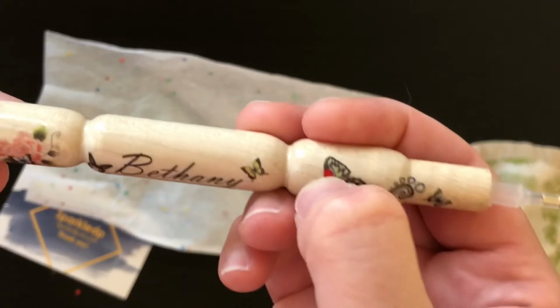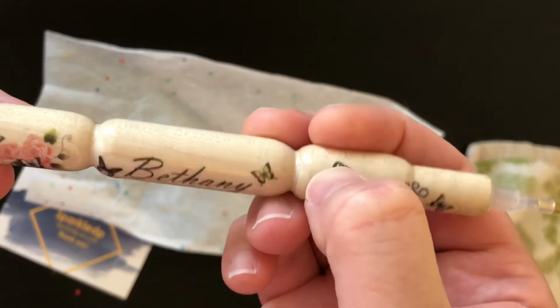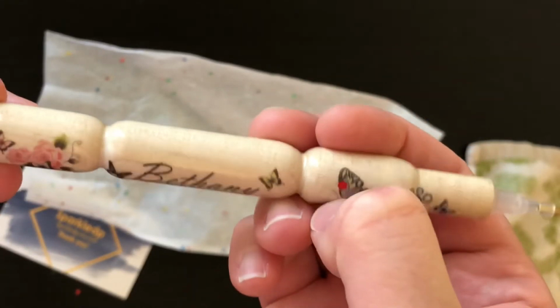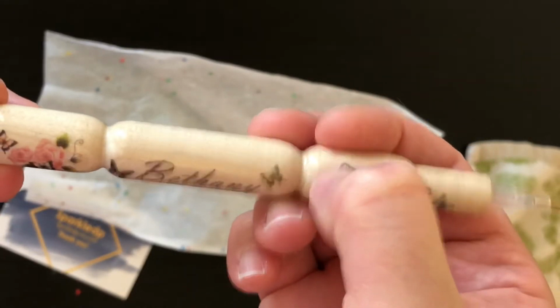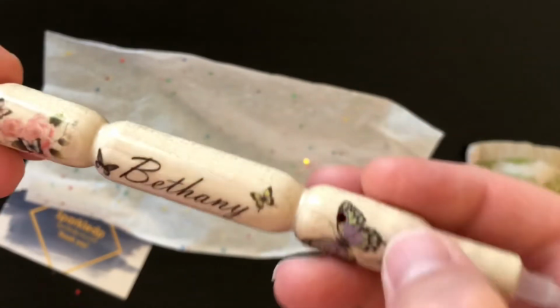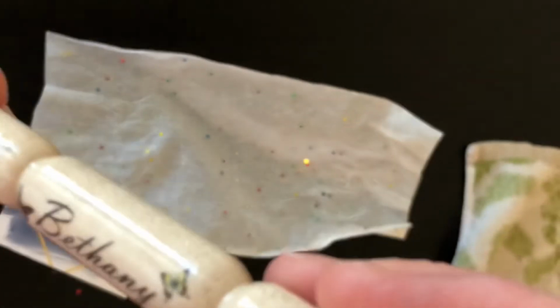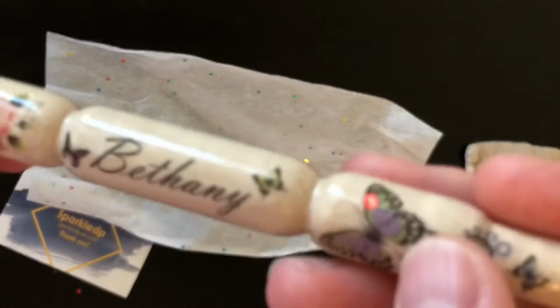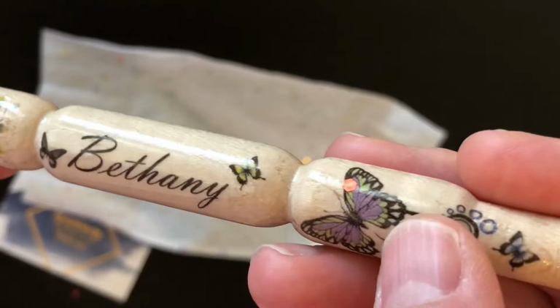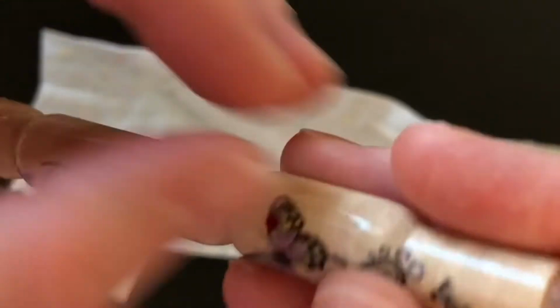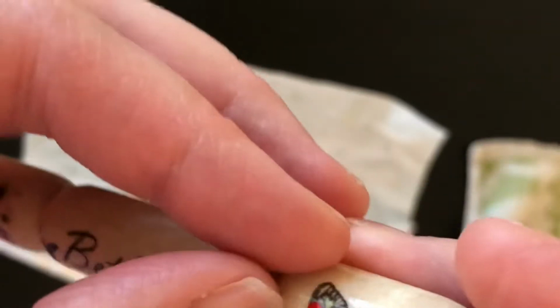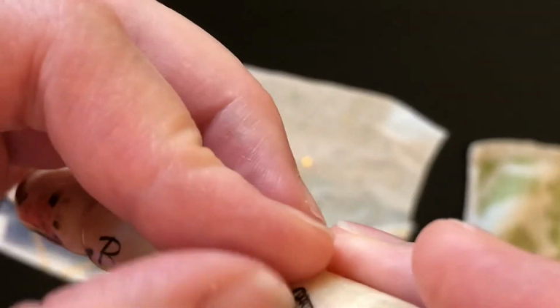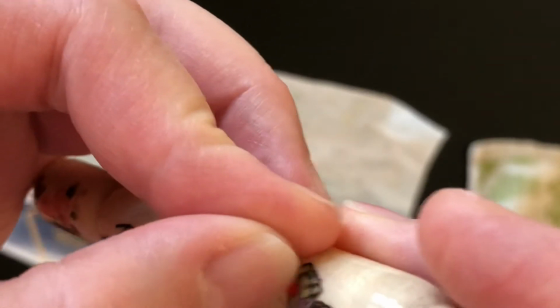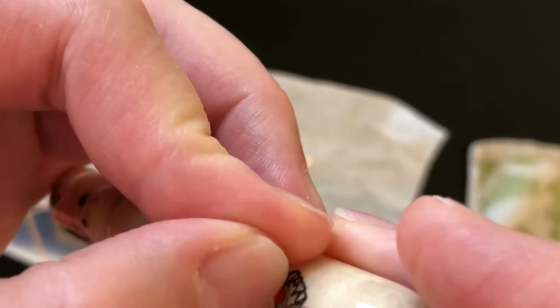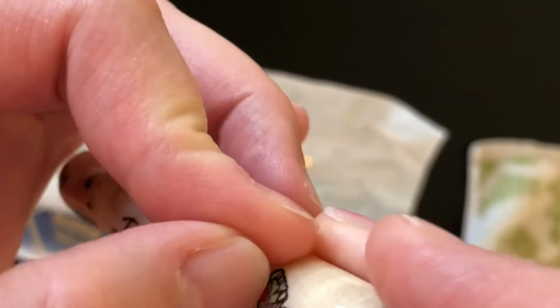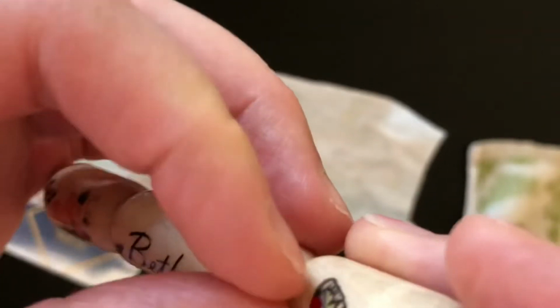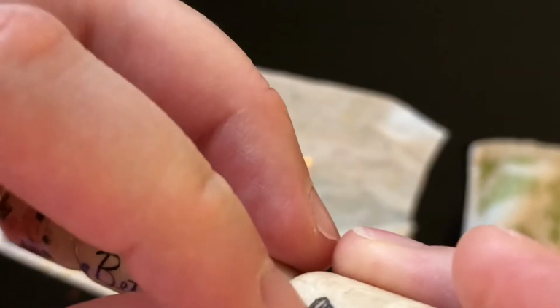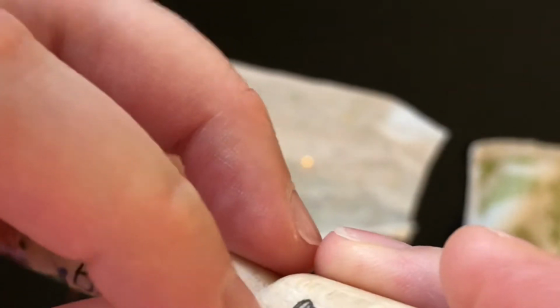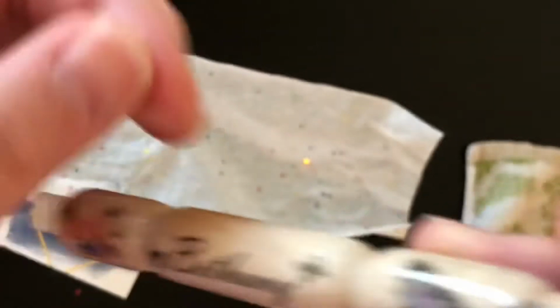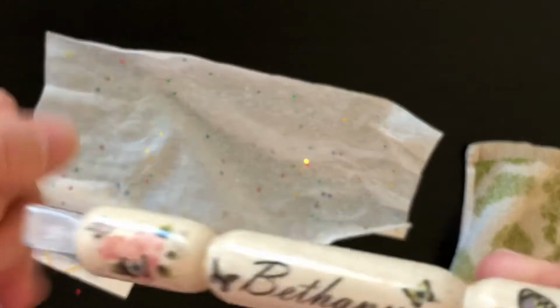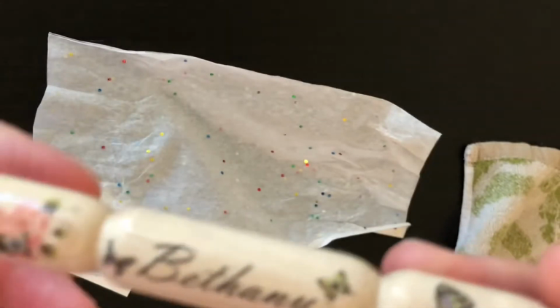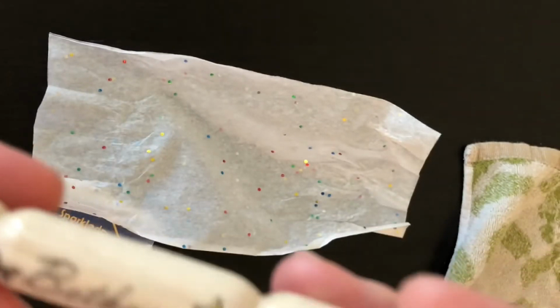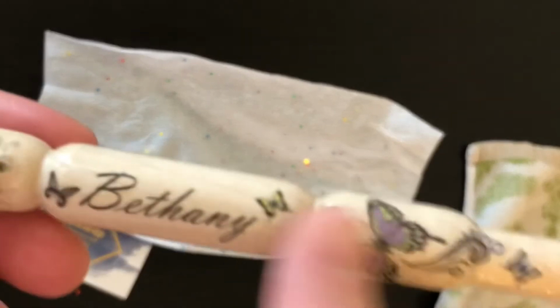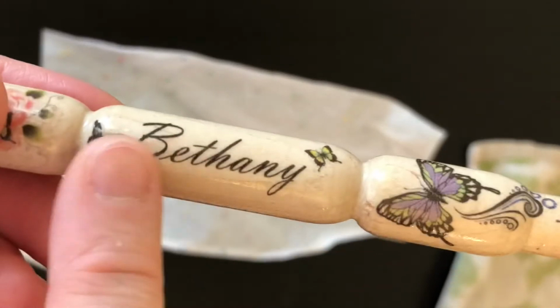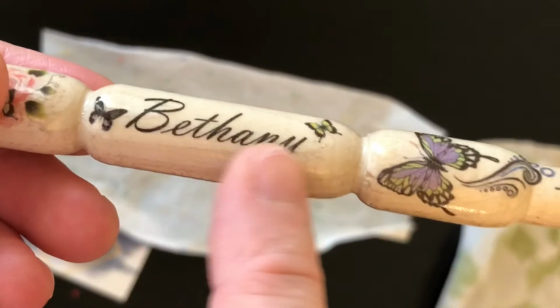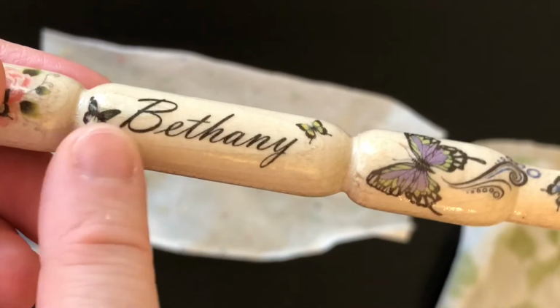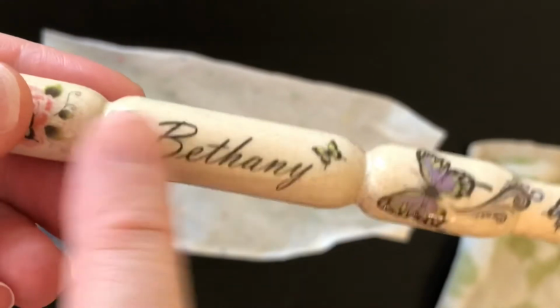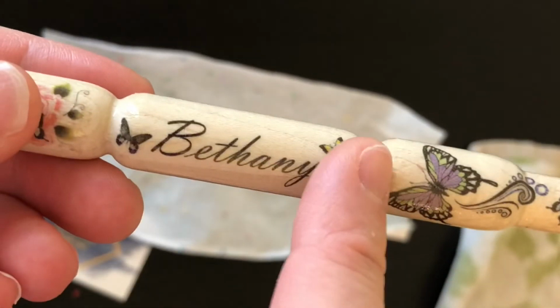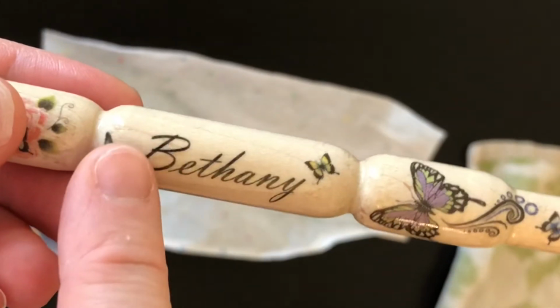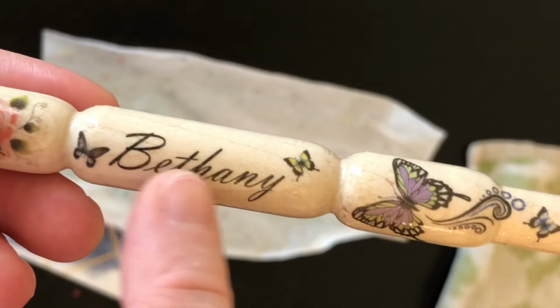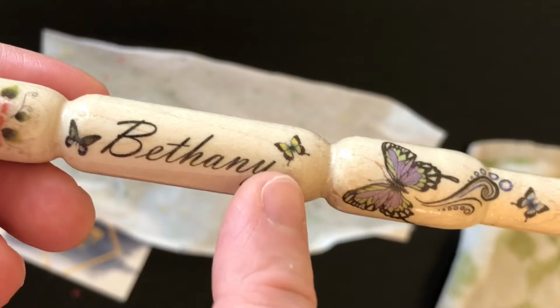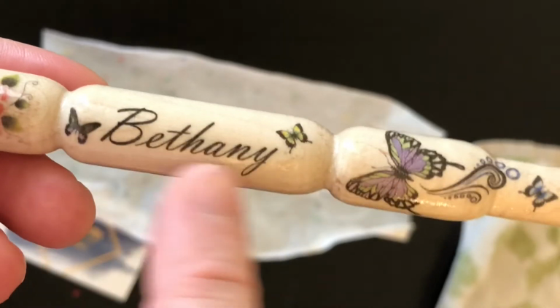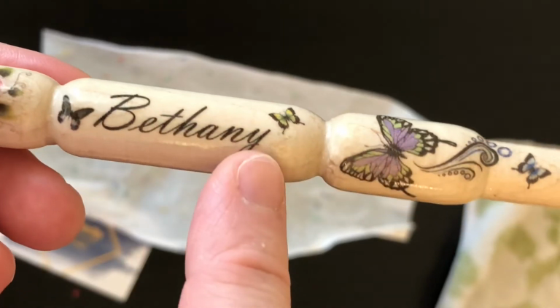Oh, there's a piece of glitter — that glitter doesn't want to get off of there. There we go. You can monogram it, you can have it say whatever you wish.